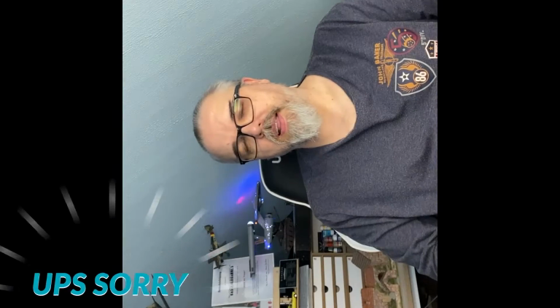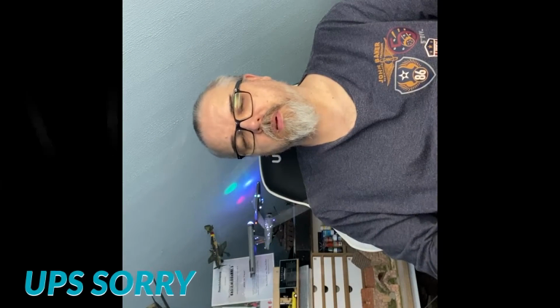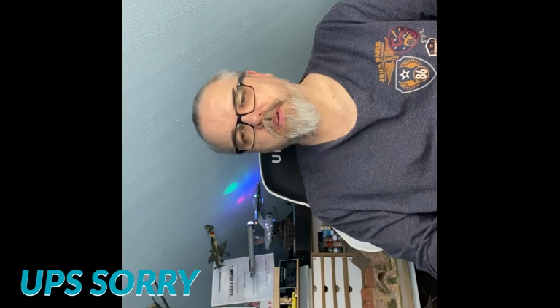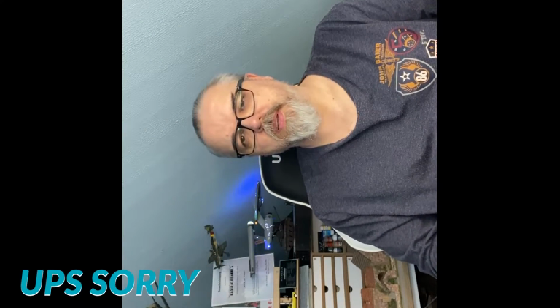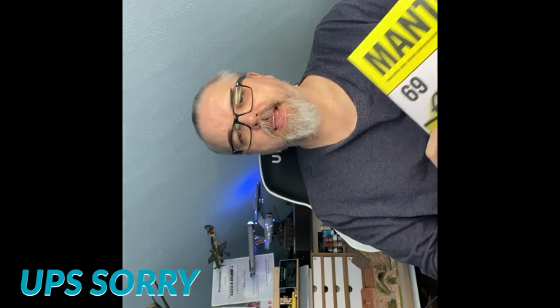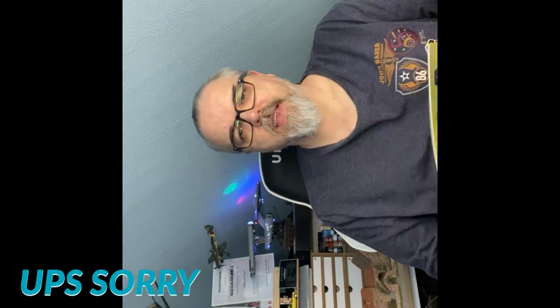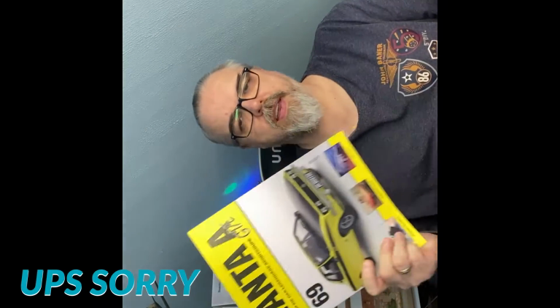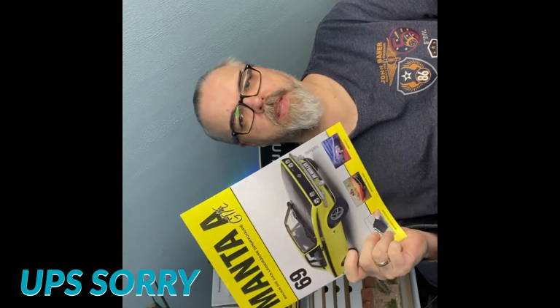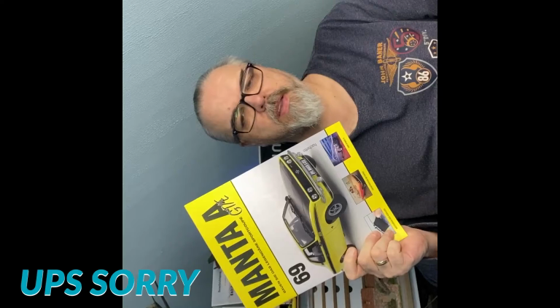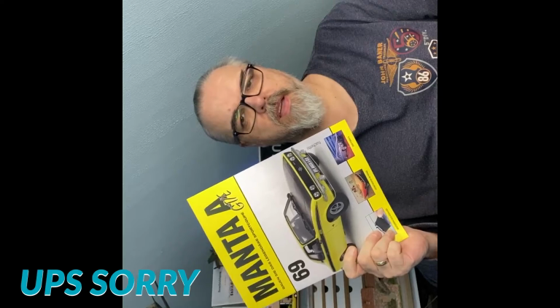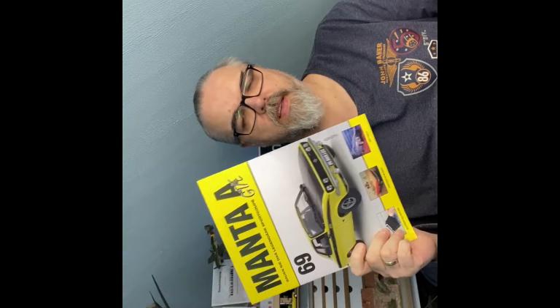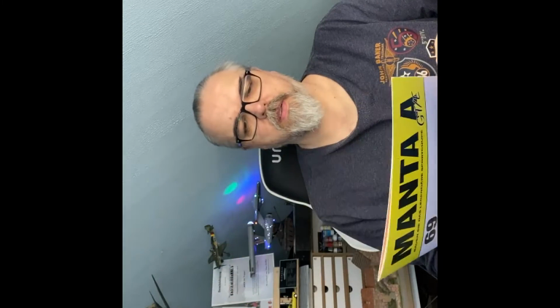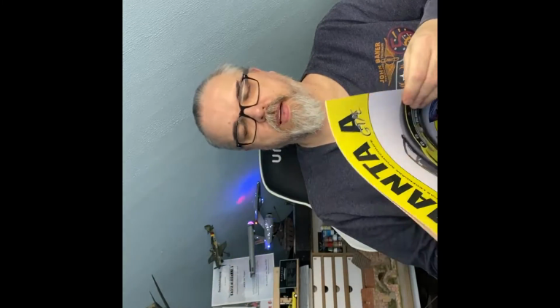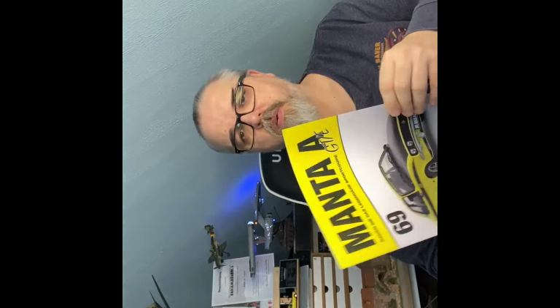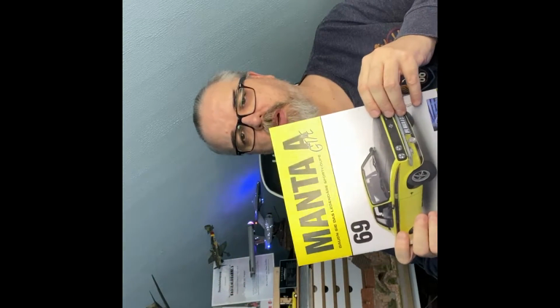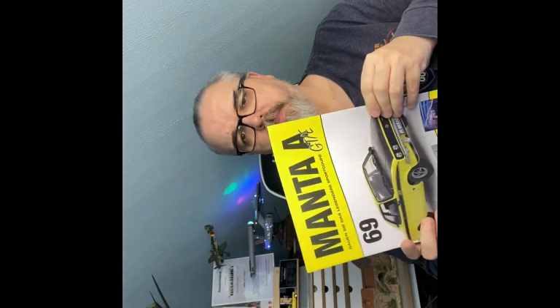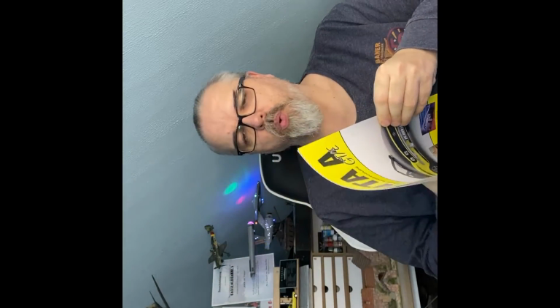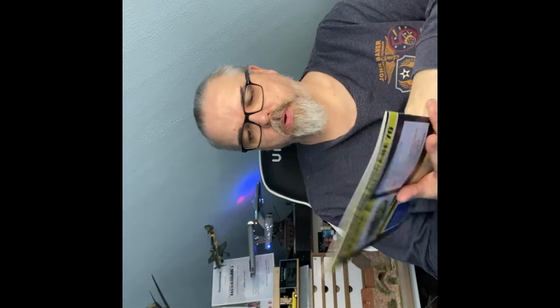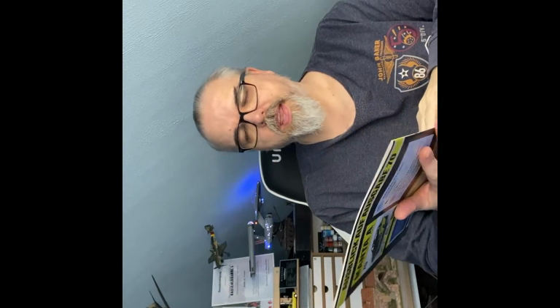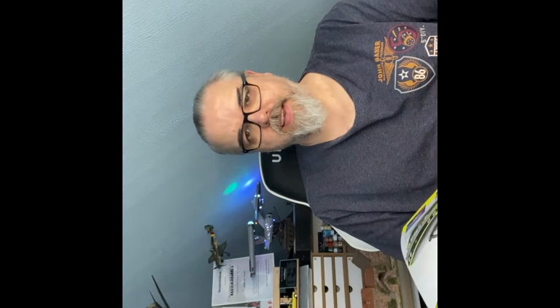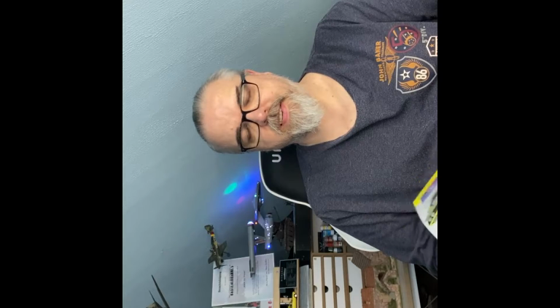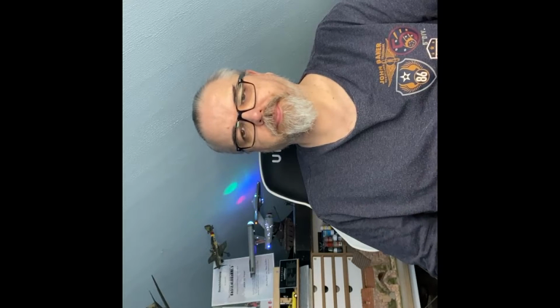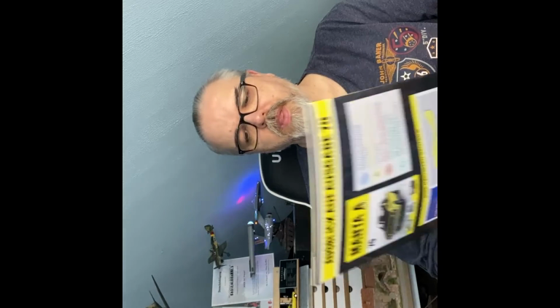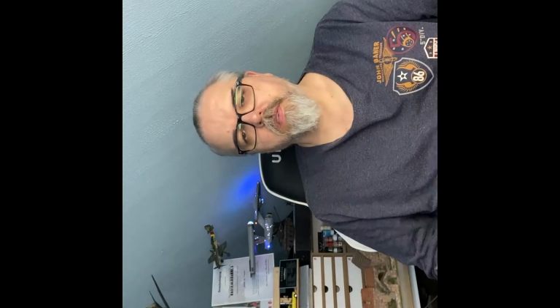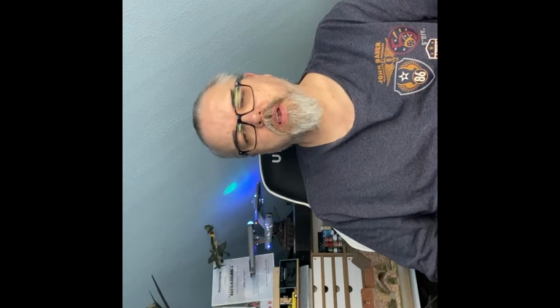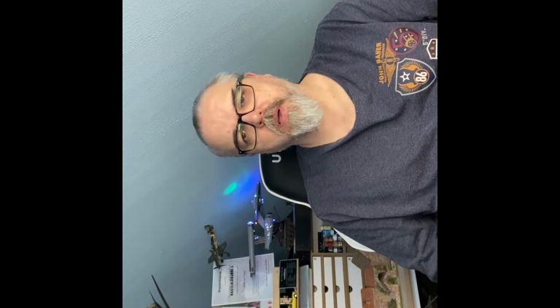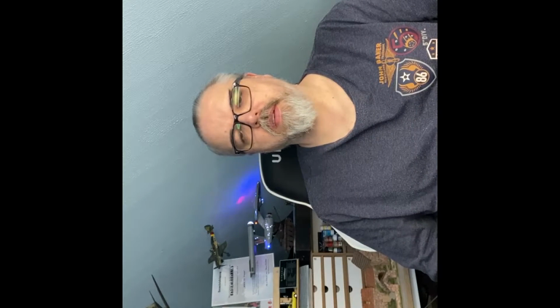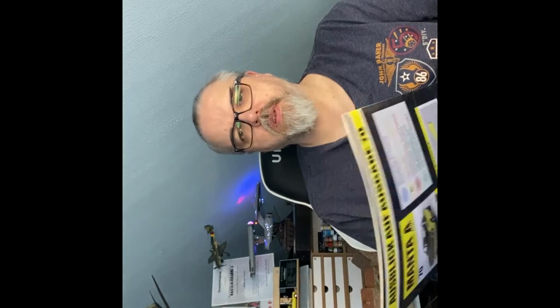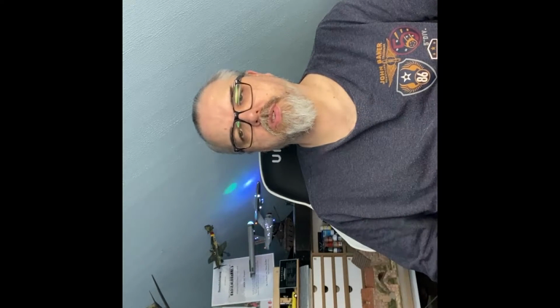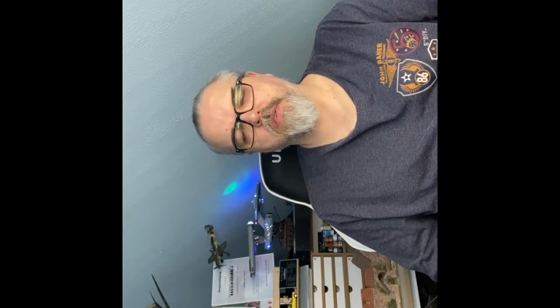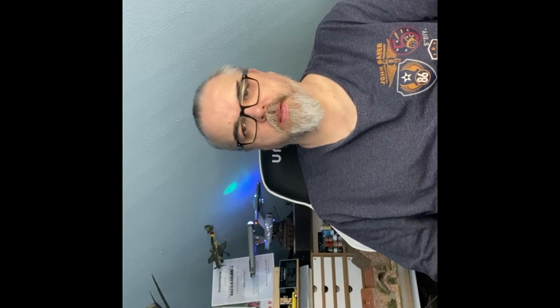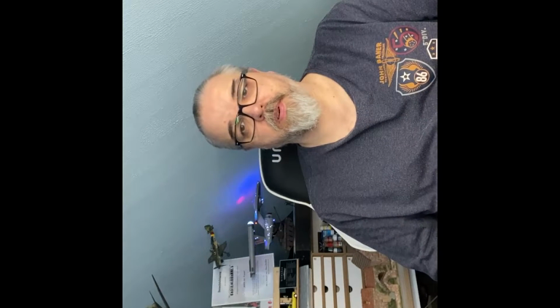Hallo, liebe Leute! Es geht weiter mit dem Manta AGTE, und zwar kommen wir zur Ausgabe 69. Wir gucken gleich nochmal ins Heft, und dann wünsche ich euch viel Spaß bei der Folge.